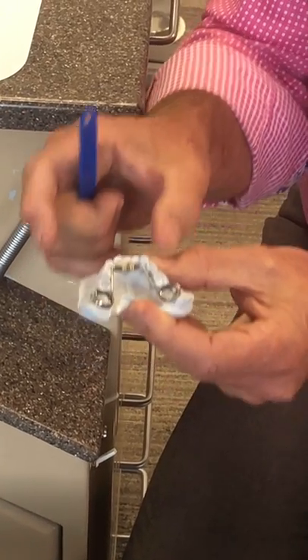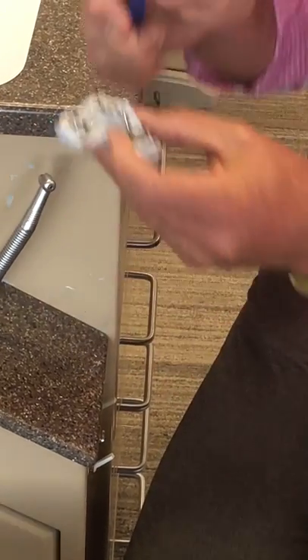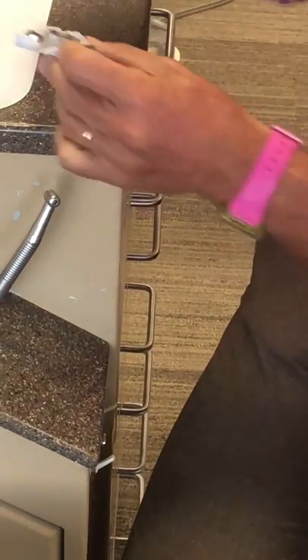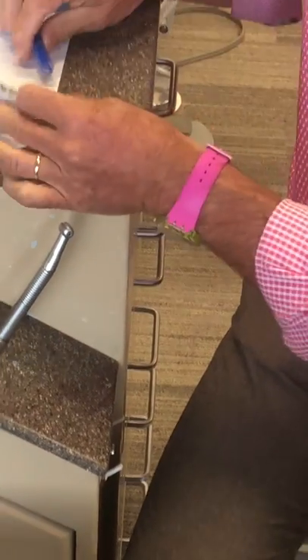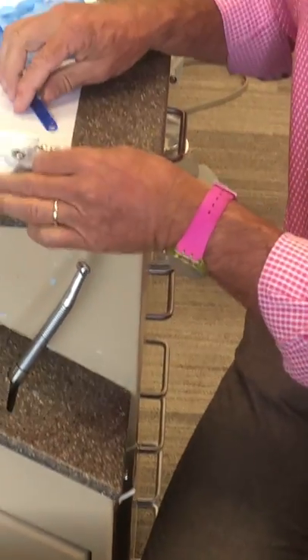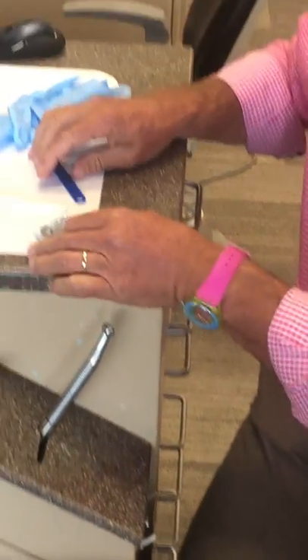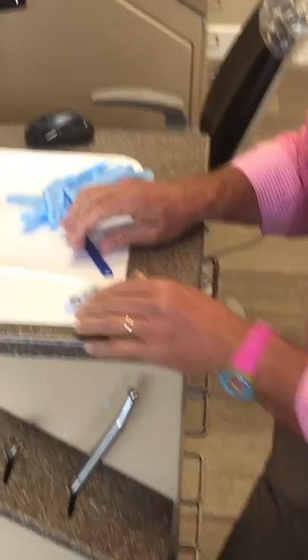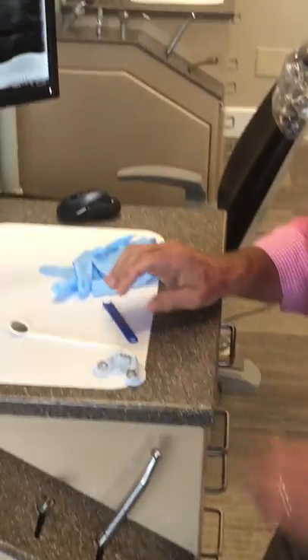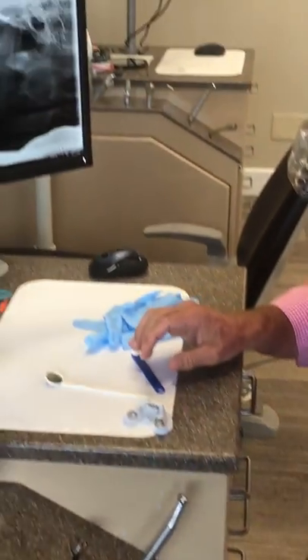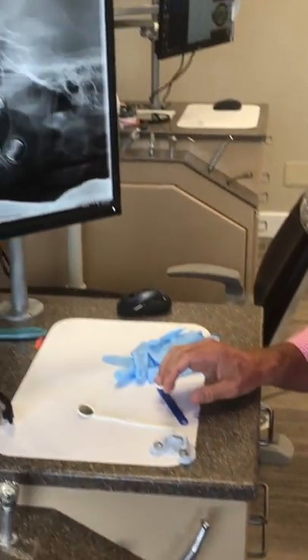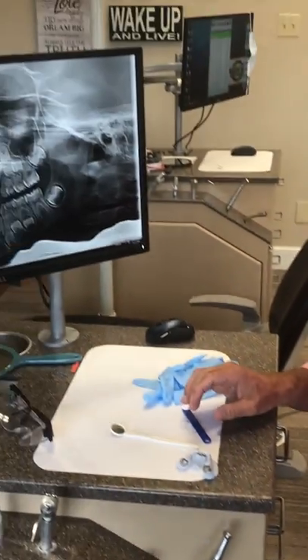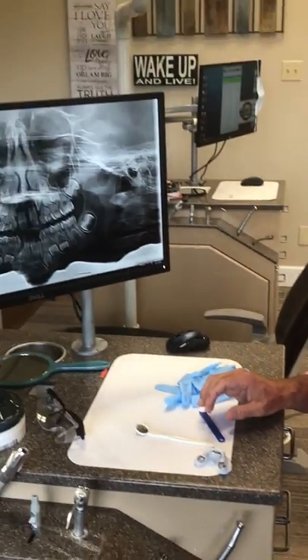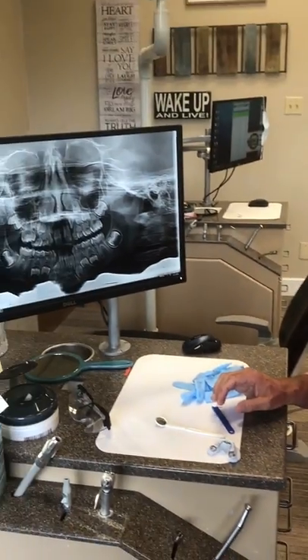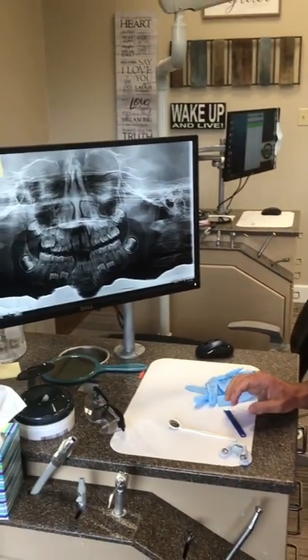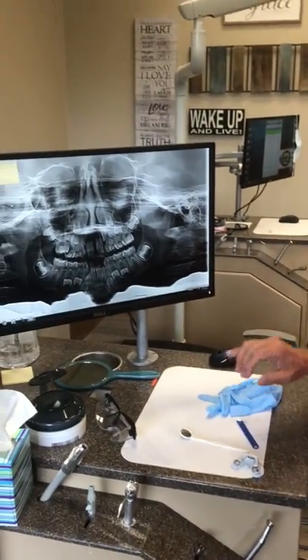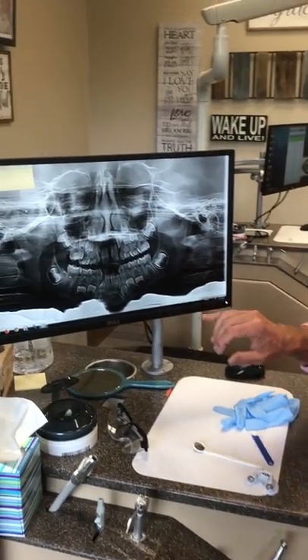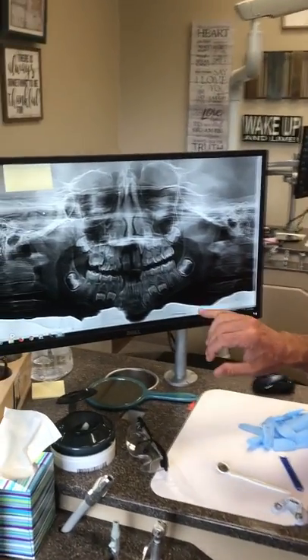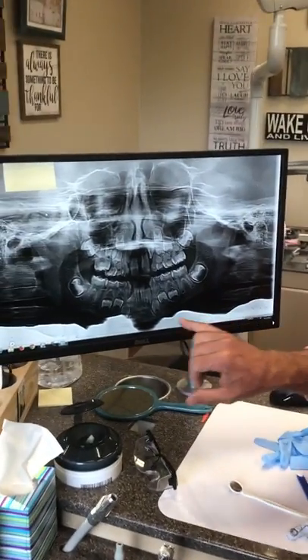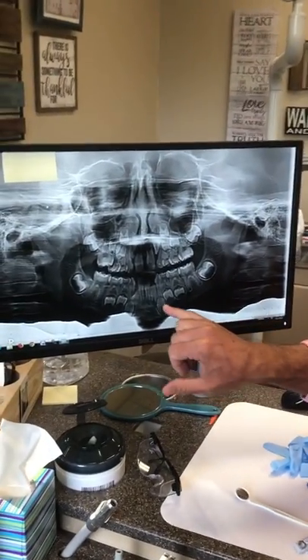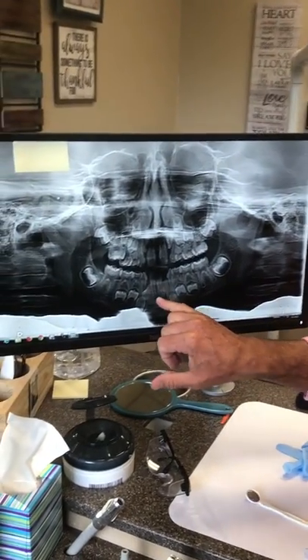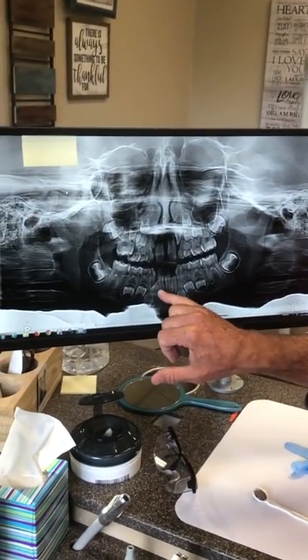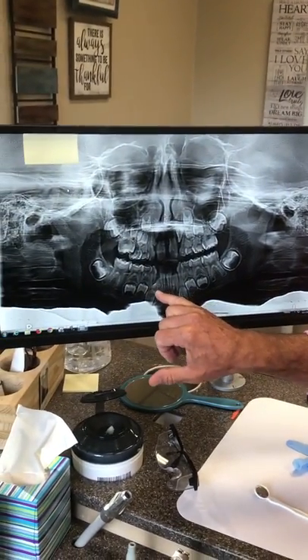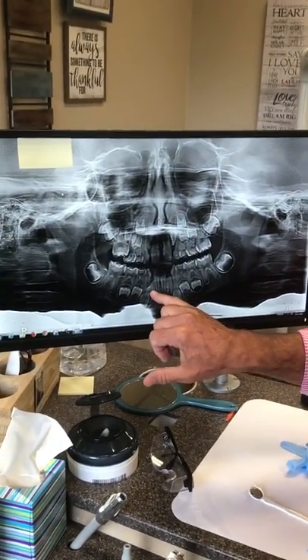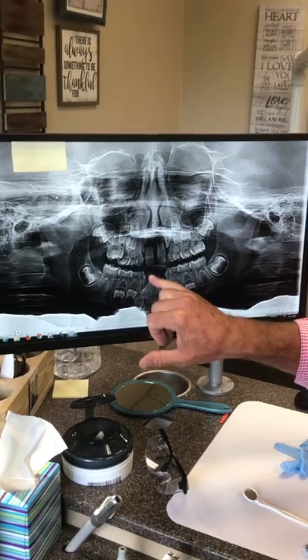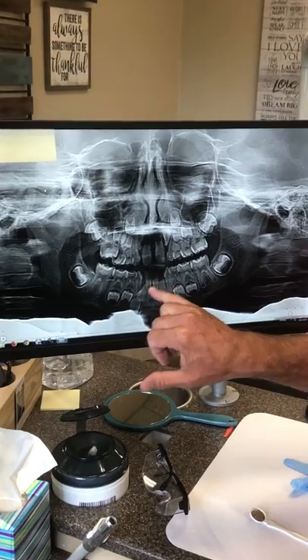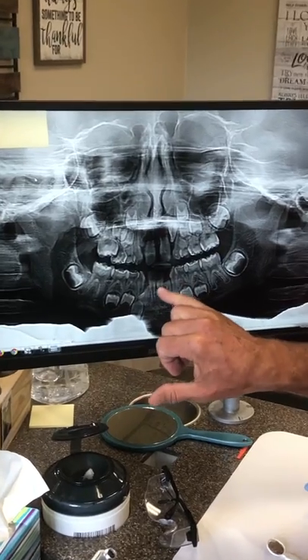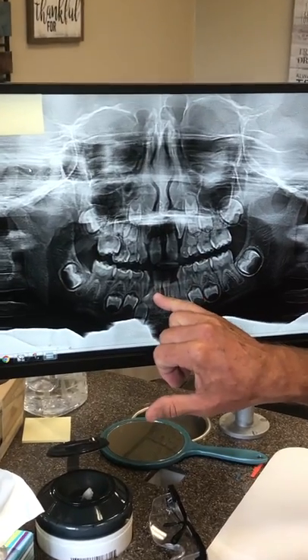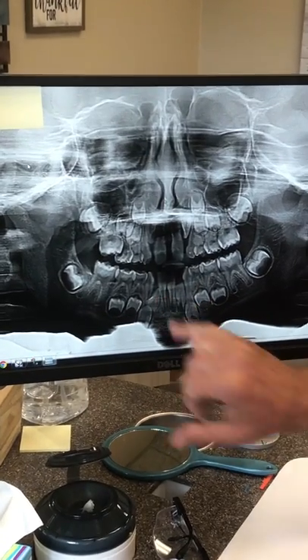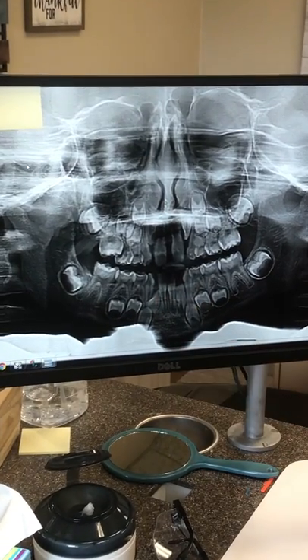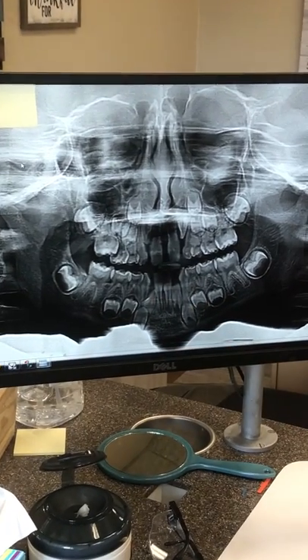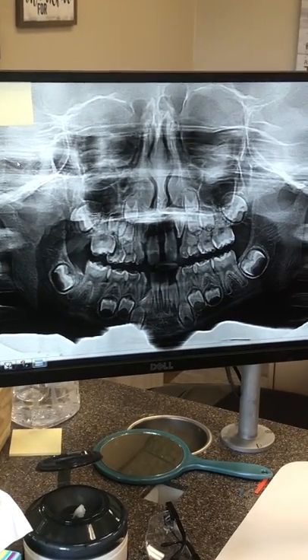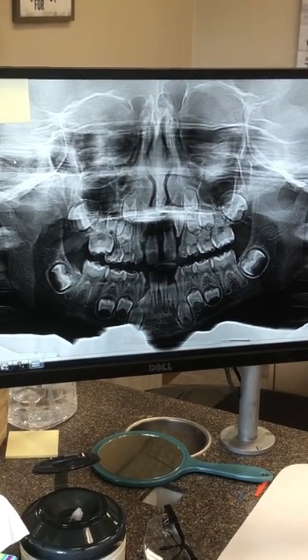Let's take a look at one of our star patients here, Brooks. This is his x-ray, and you can look and see that there's not quite enough room for those teeth to come in.